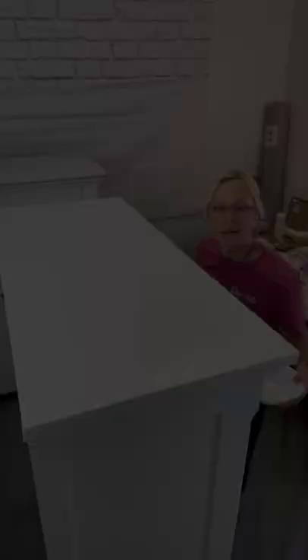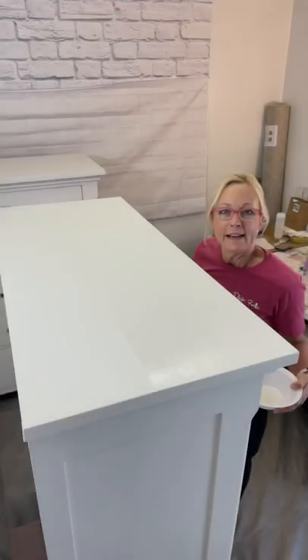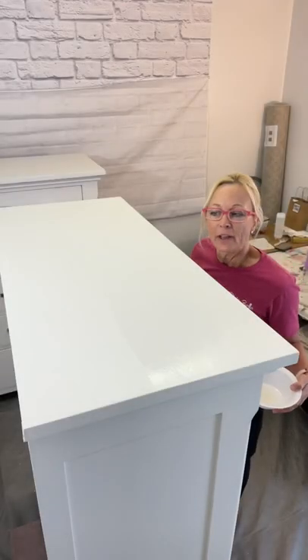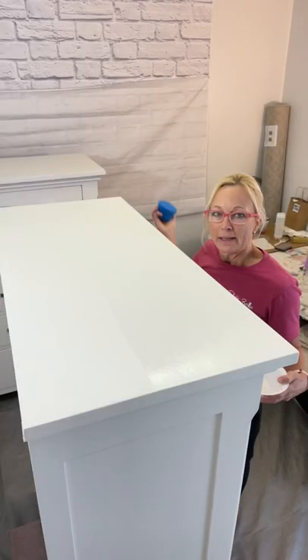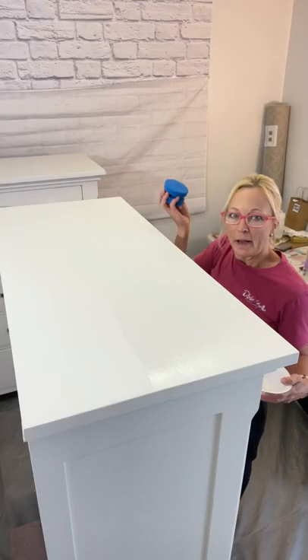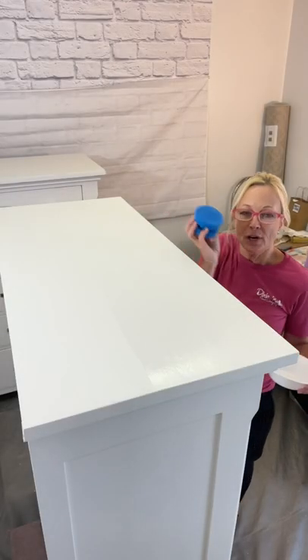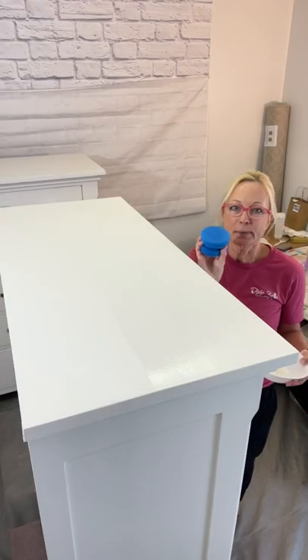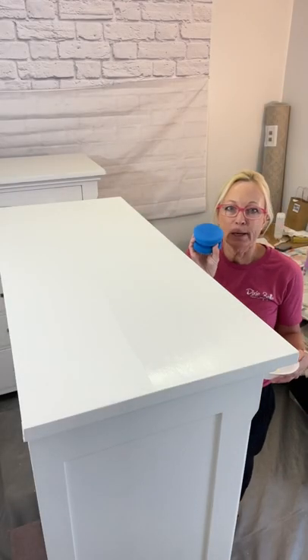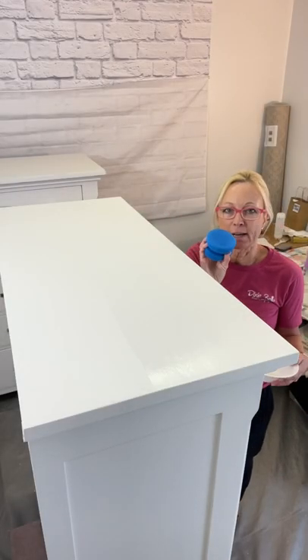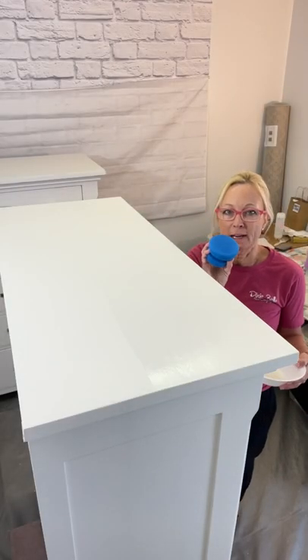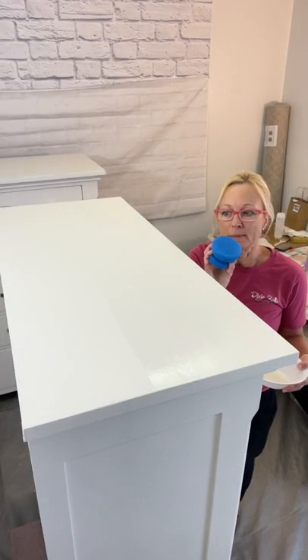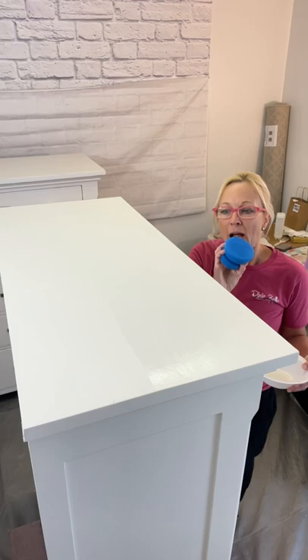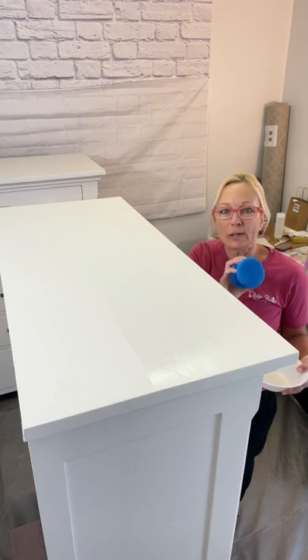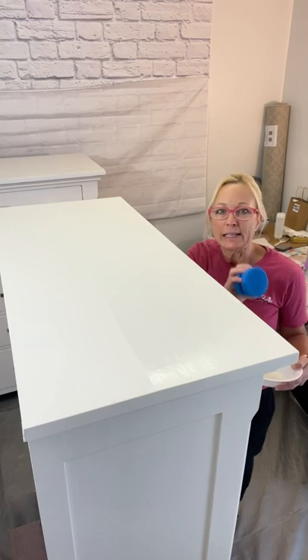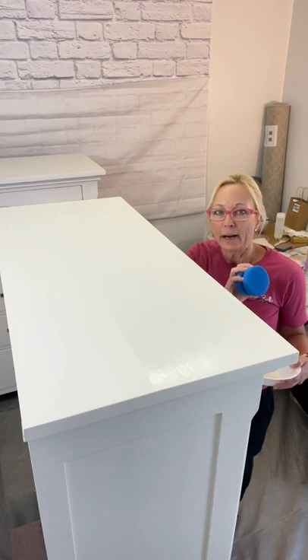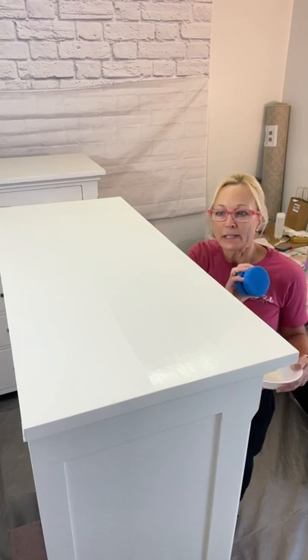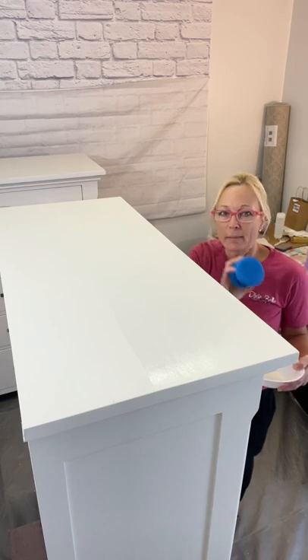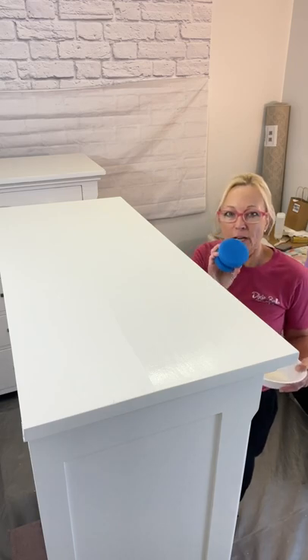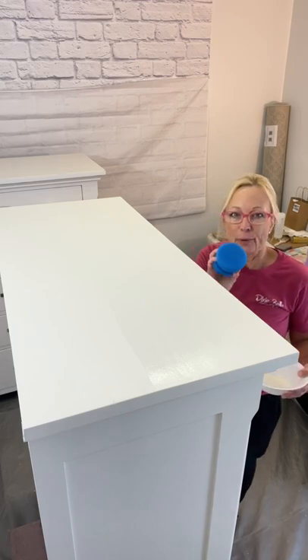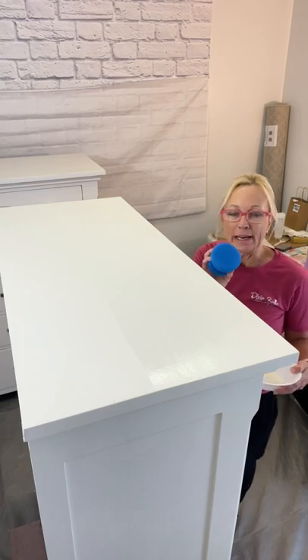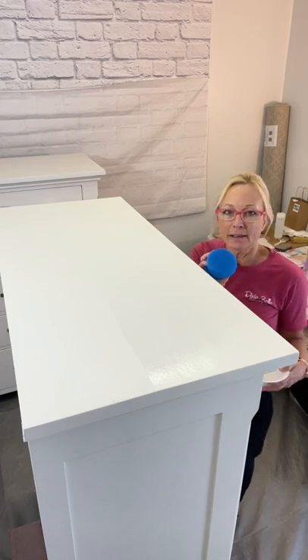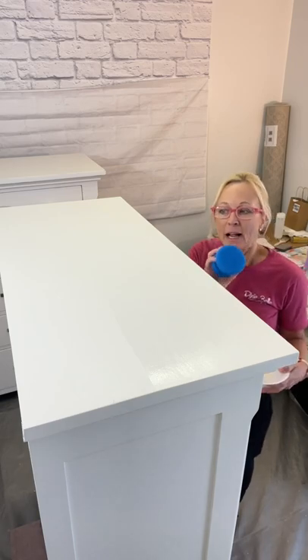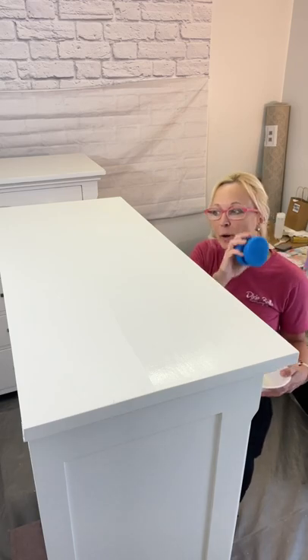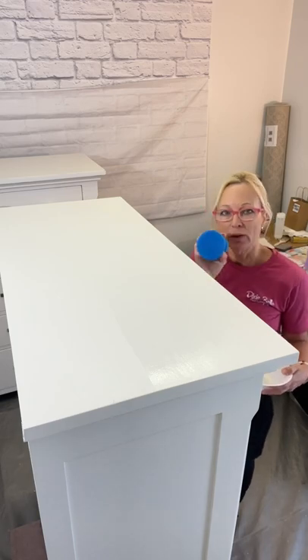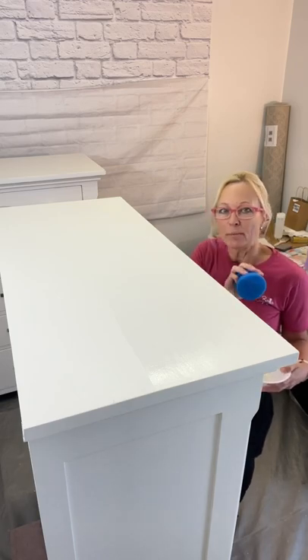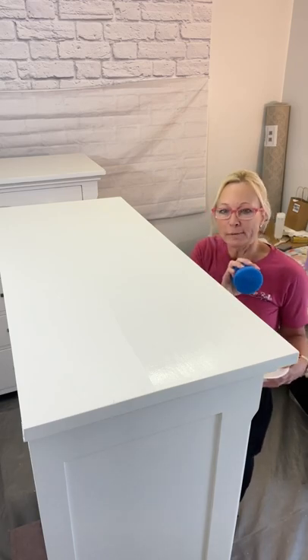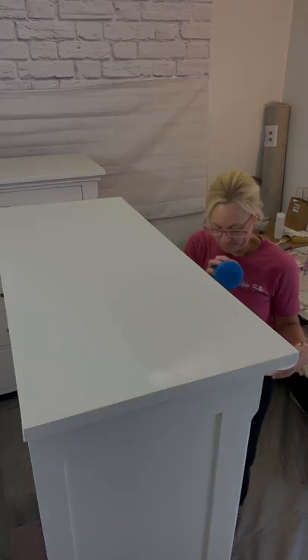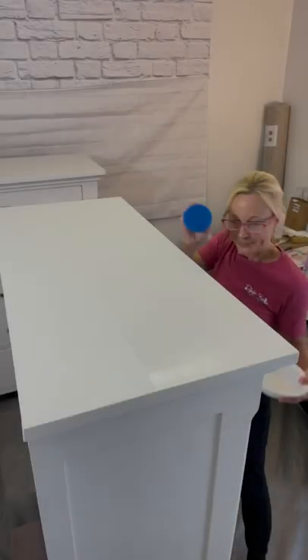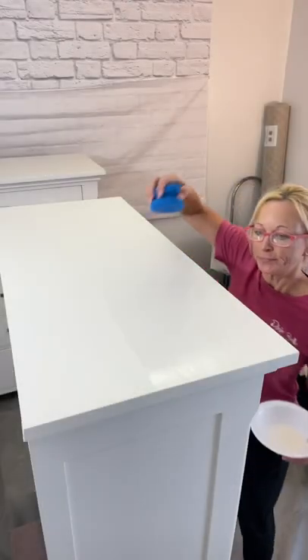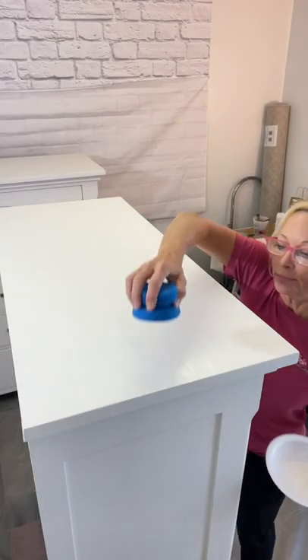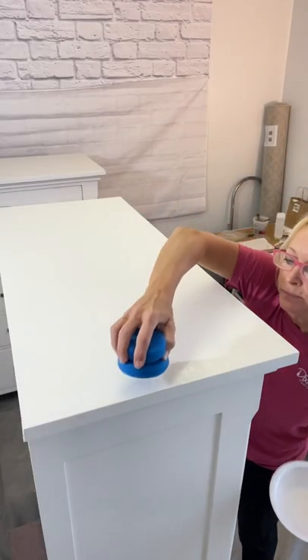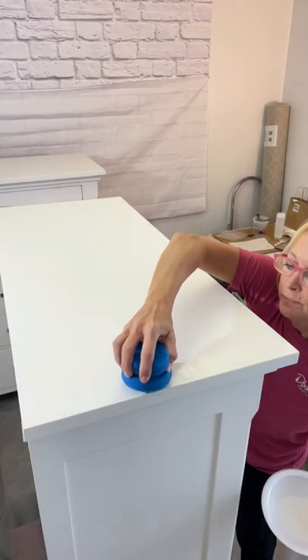Now that my sponge has been dipped several times, I don't need to dip it every time — it's got a good amount in it, so I'm just going to keep going.